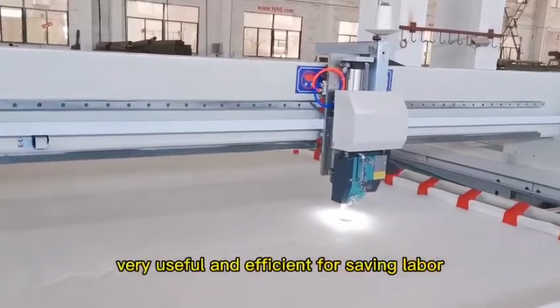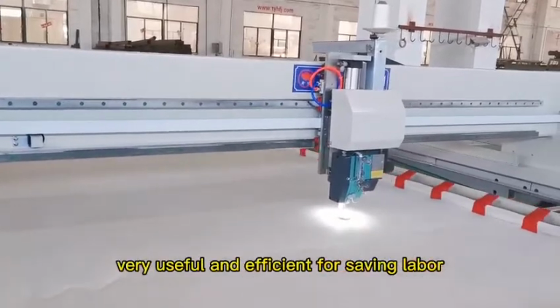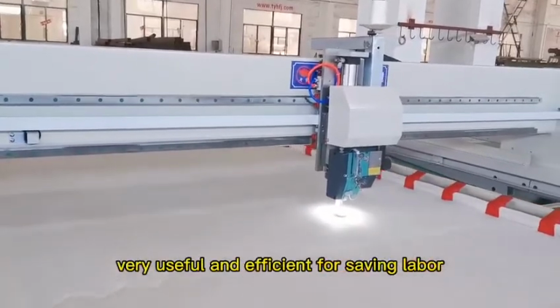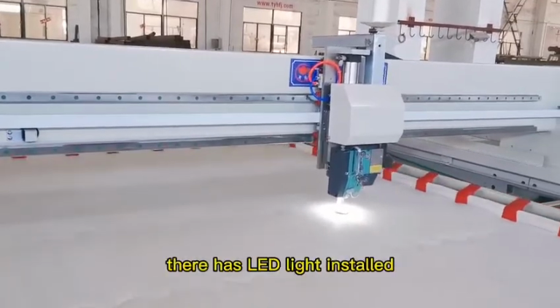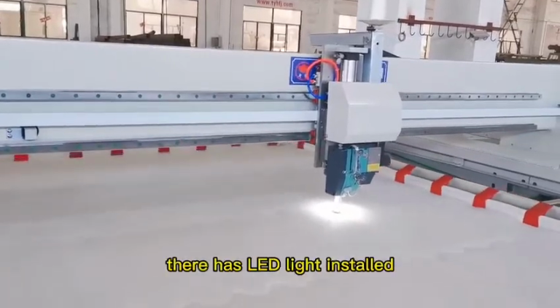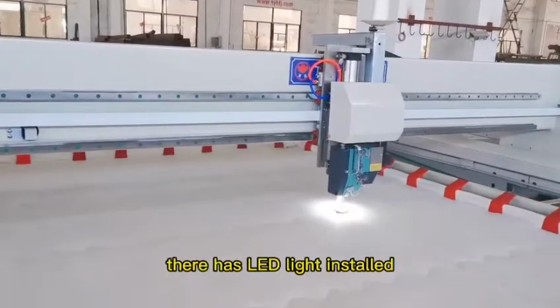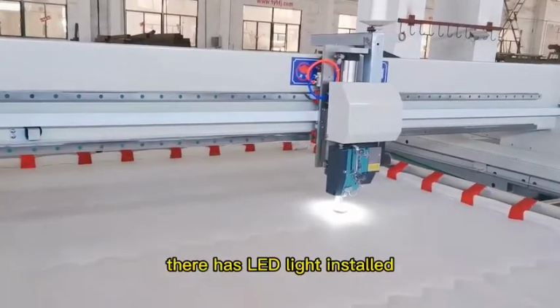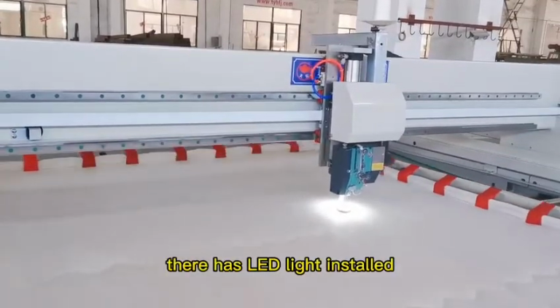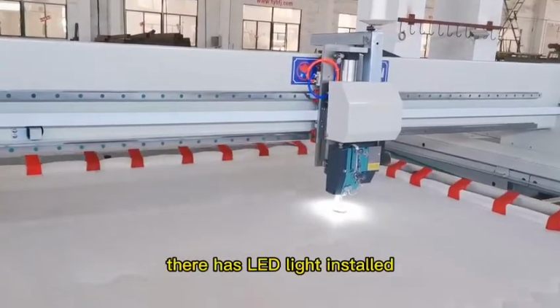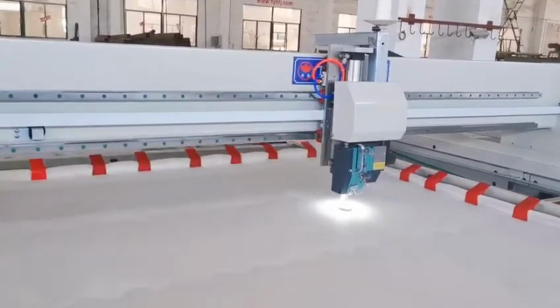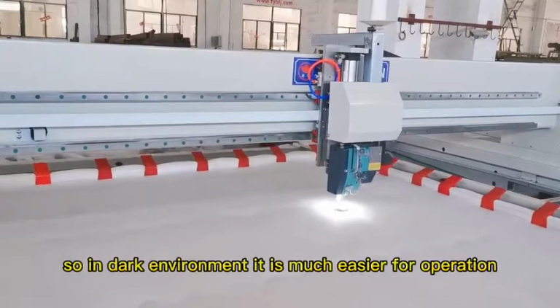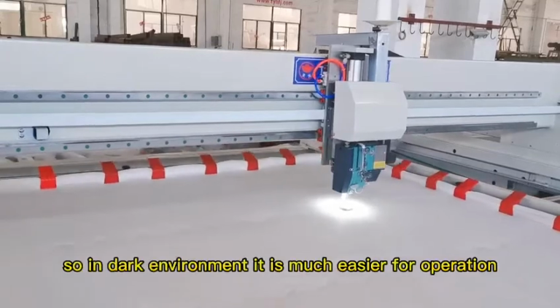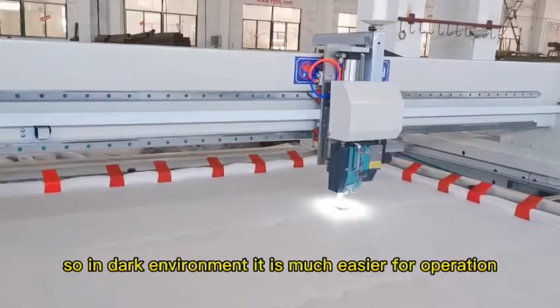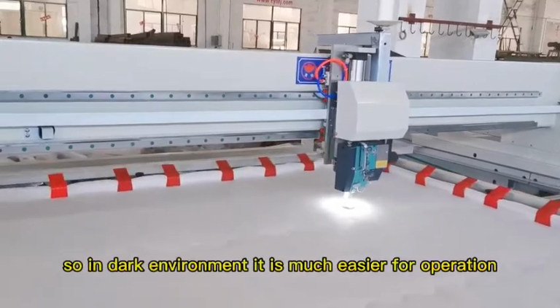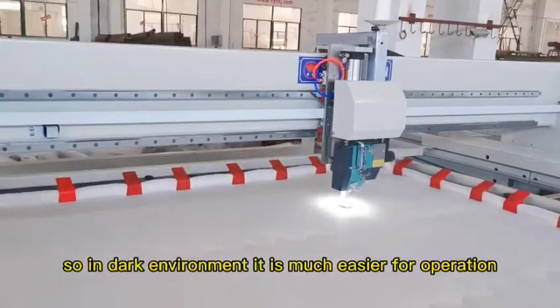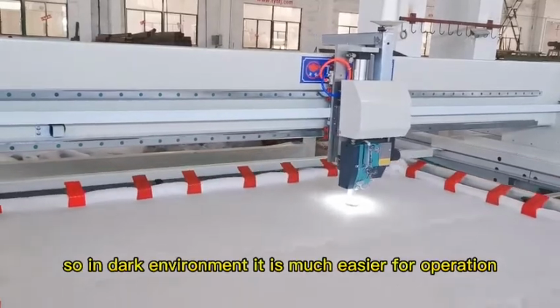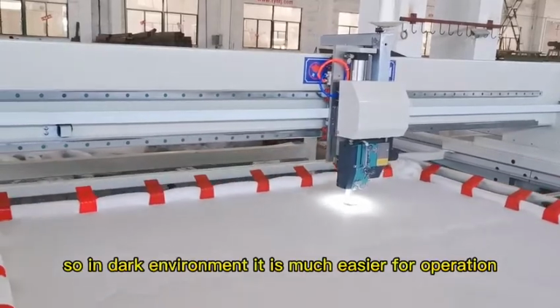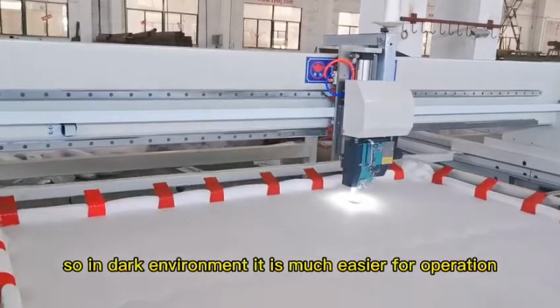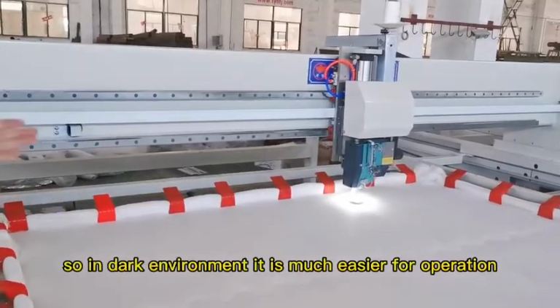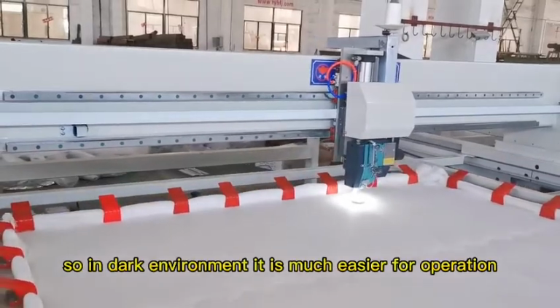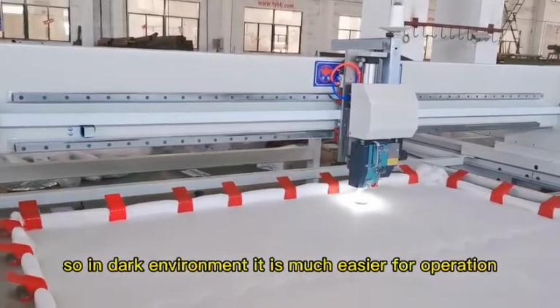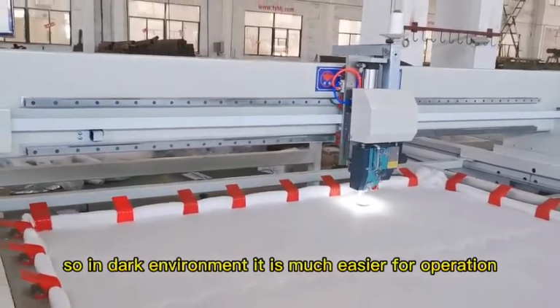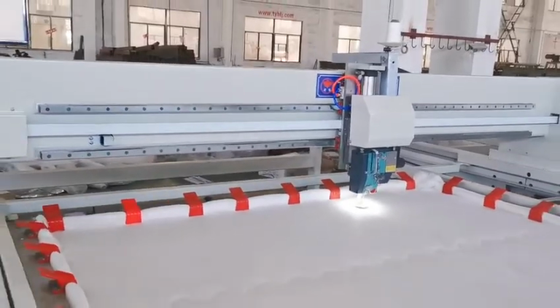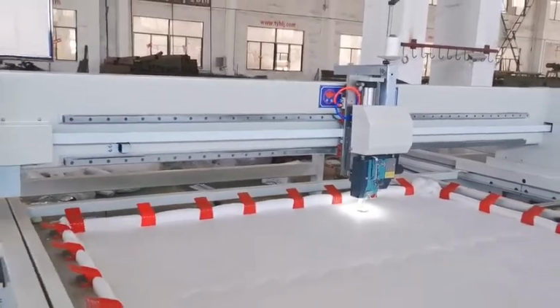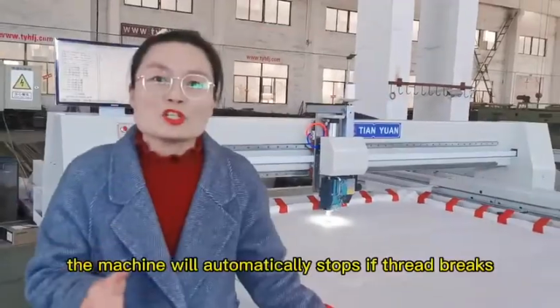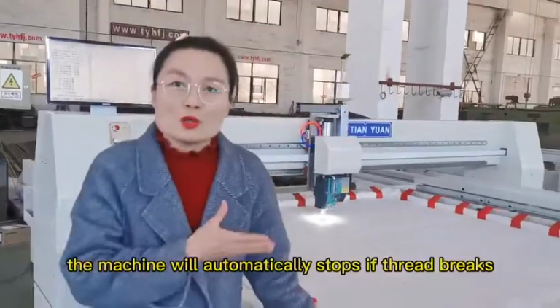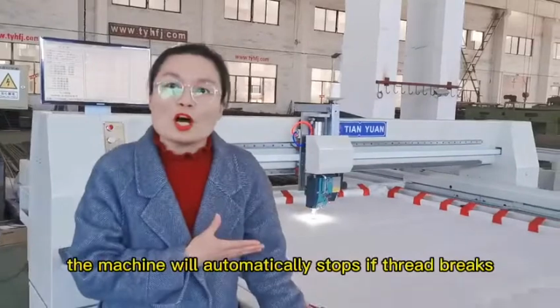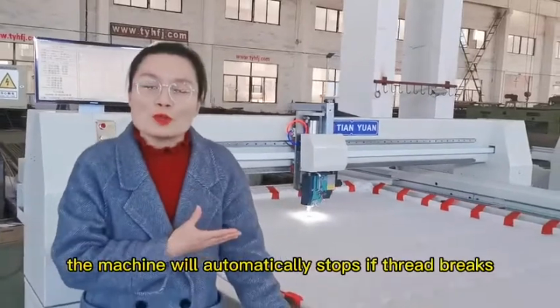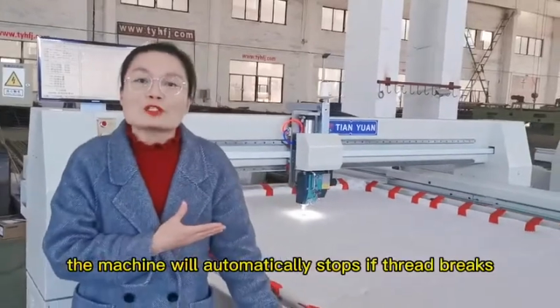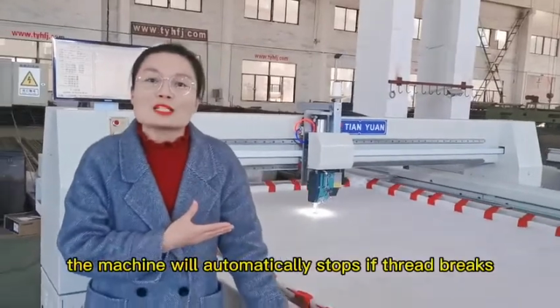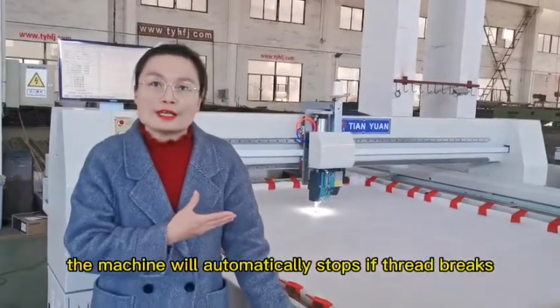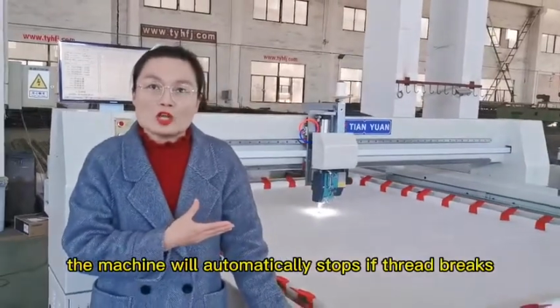There are also LED lights, so for a dark environment it is much easier for operation. The machine will also automatically stop when needed.